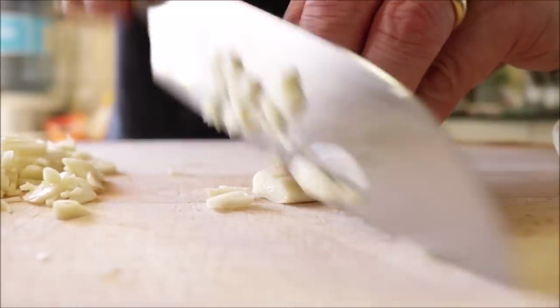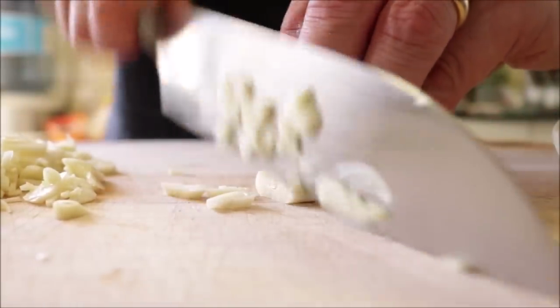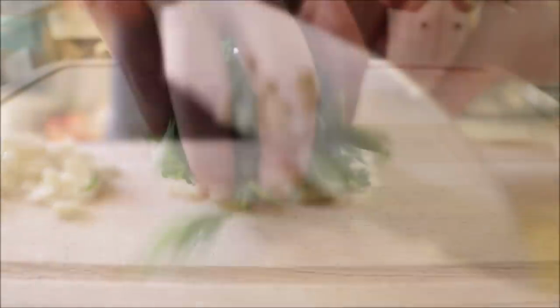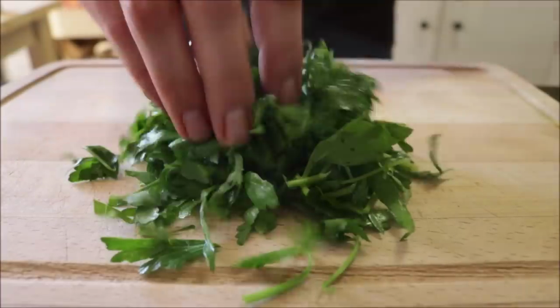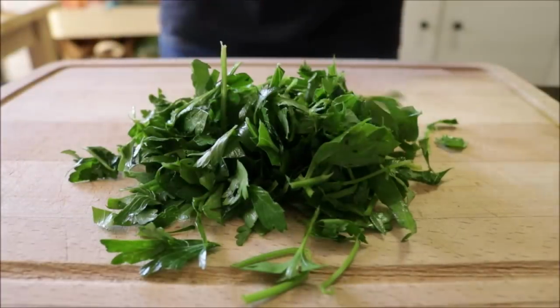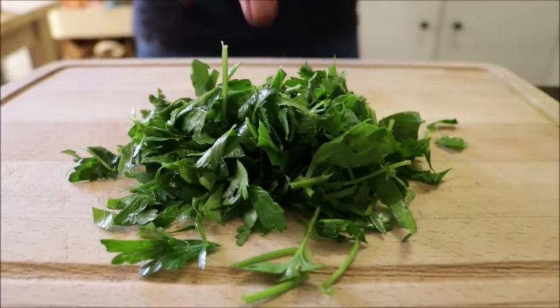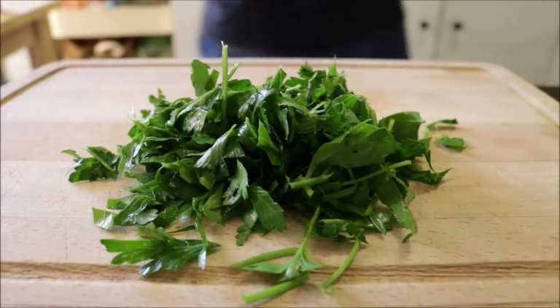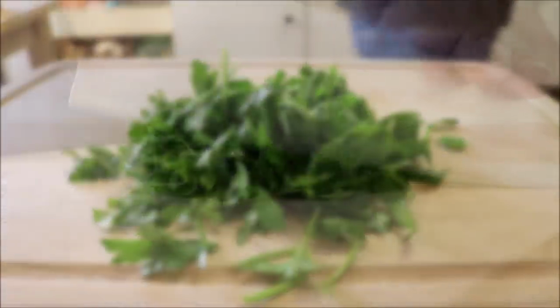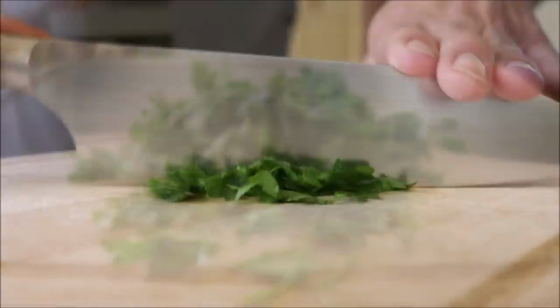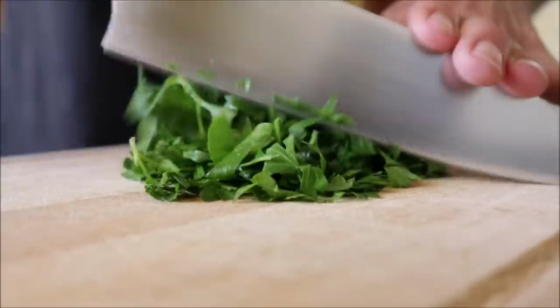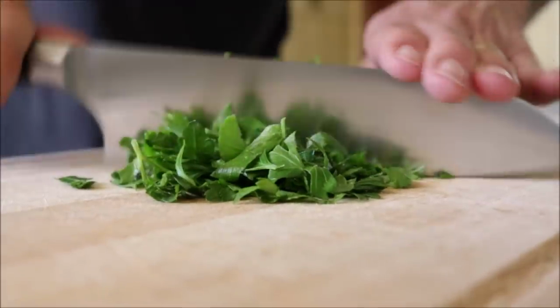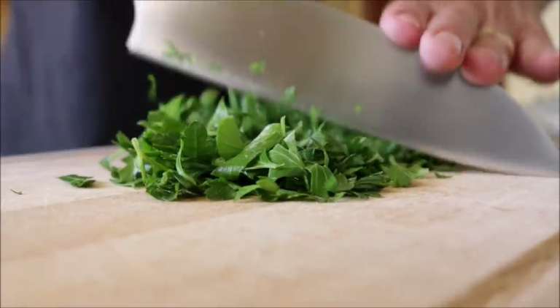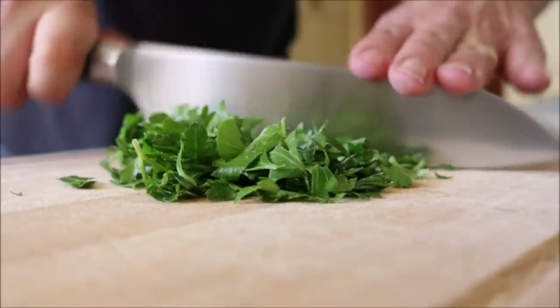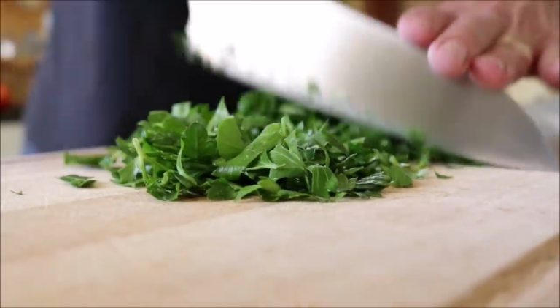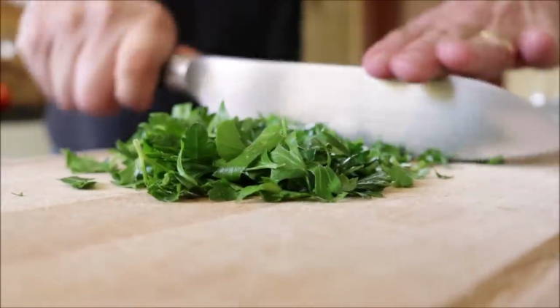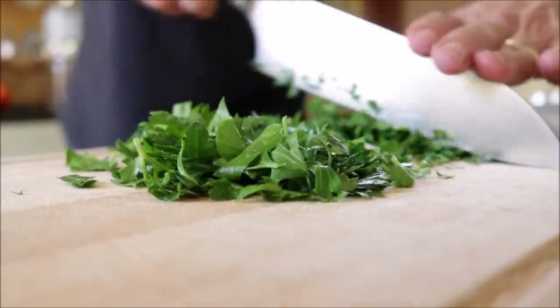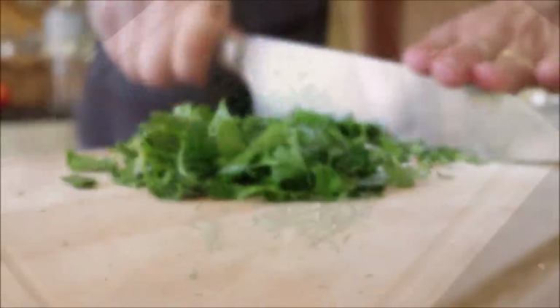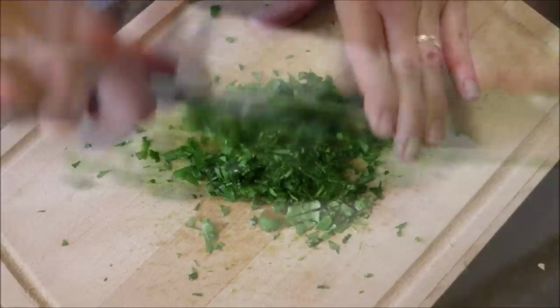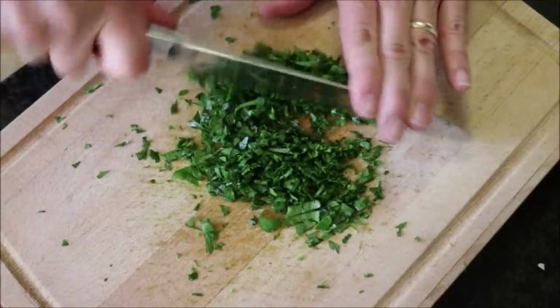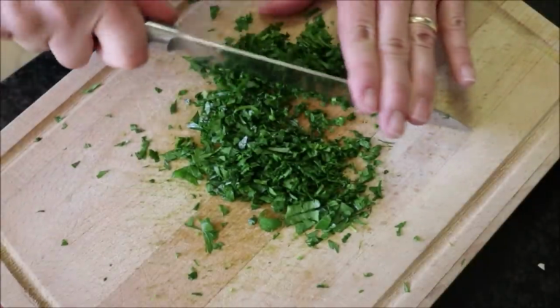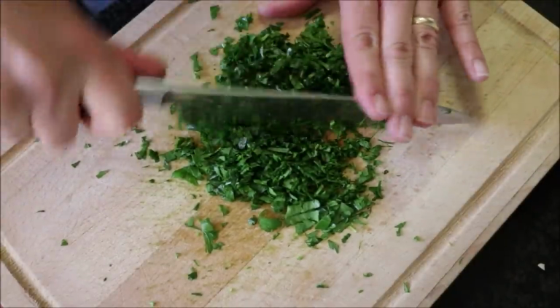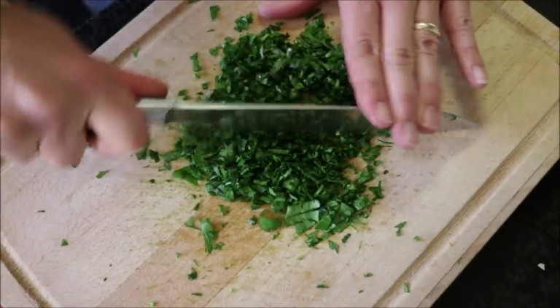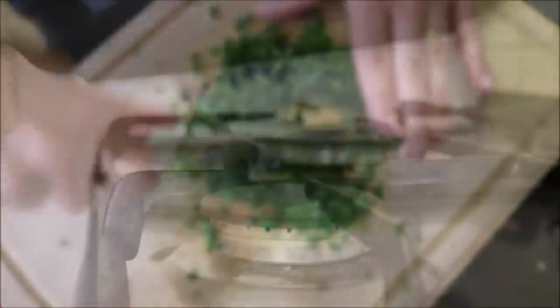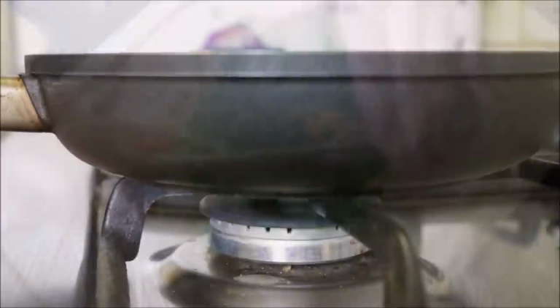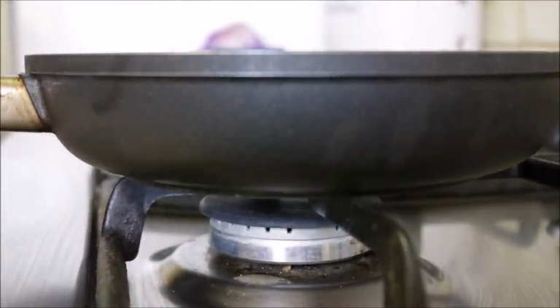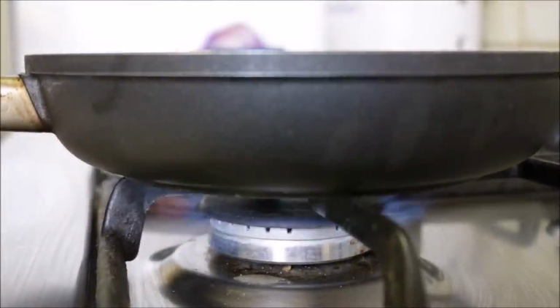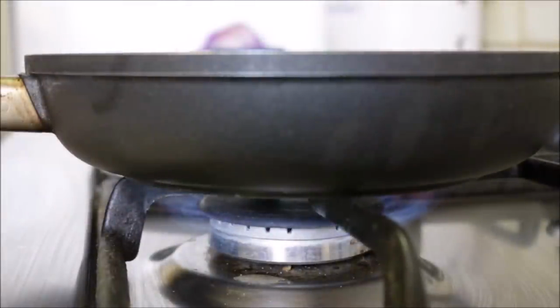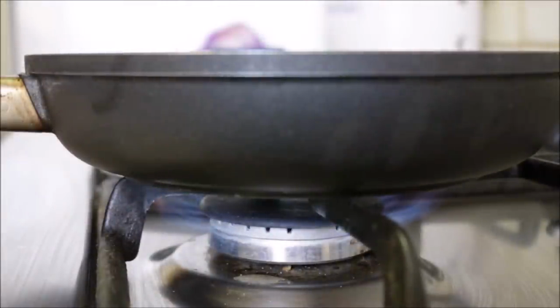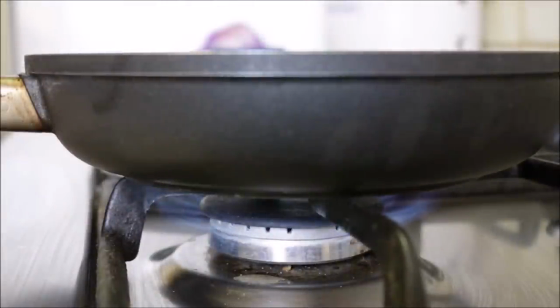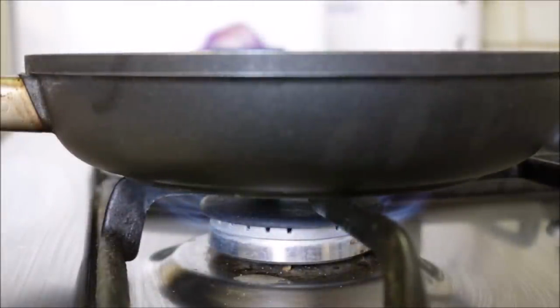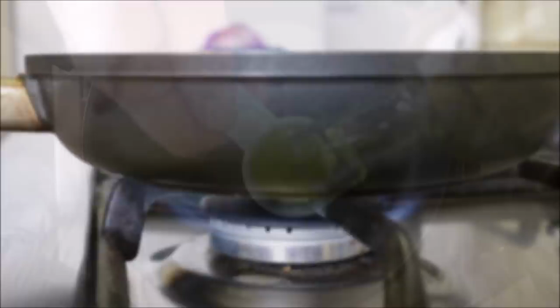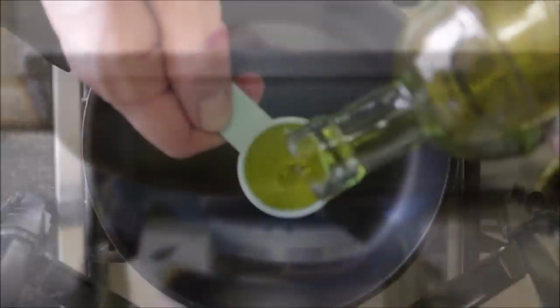Next, grab a generous handful of fresh parsley and finely chop it. Then grab a small fry pan, heat it with a medium heat, and add two tablespoons of extra virgin olive oil.